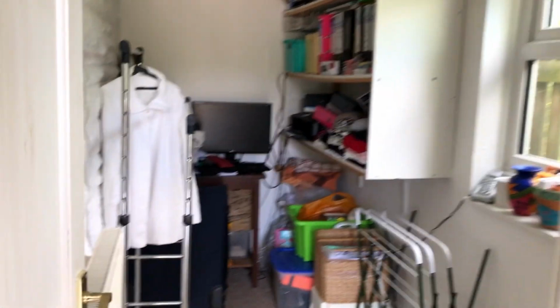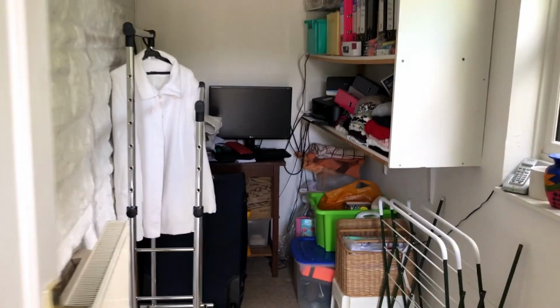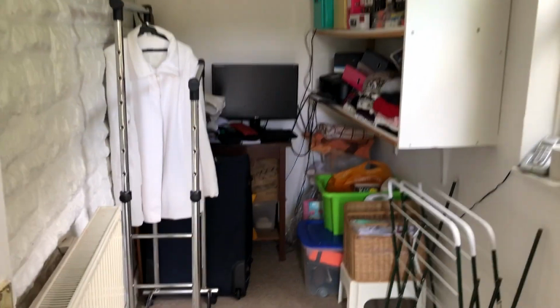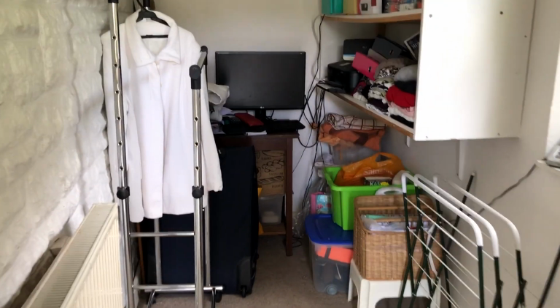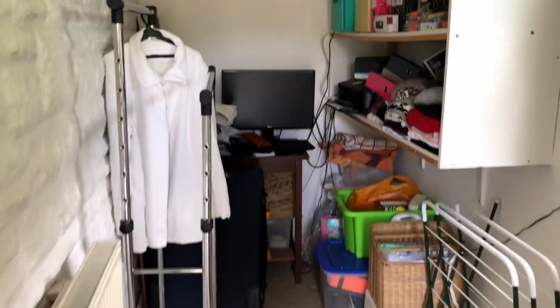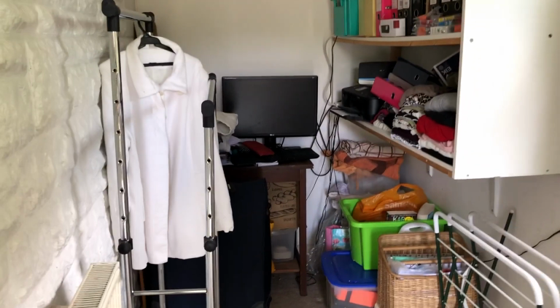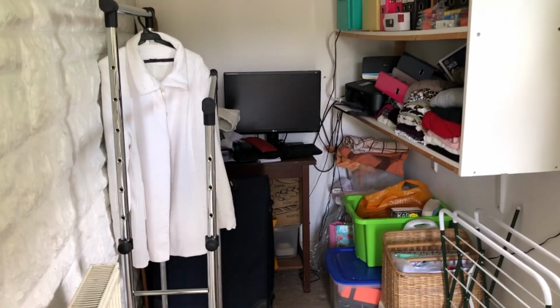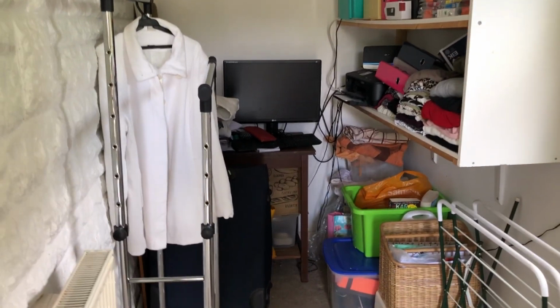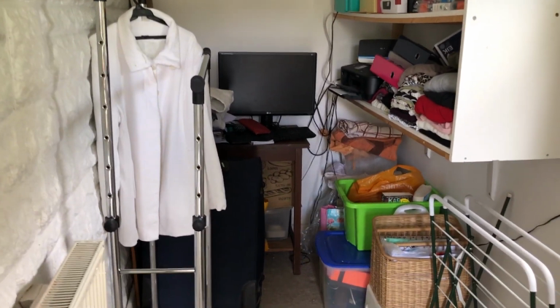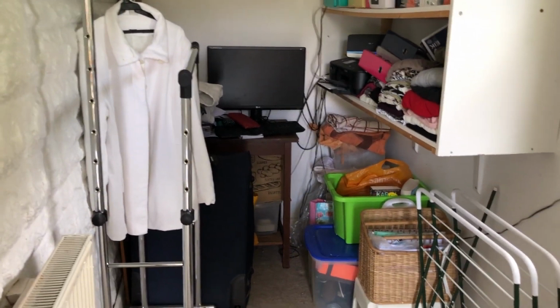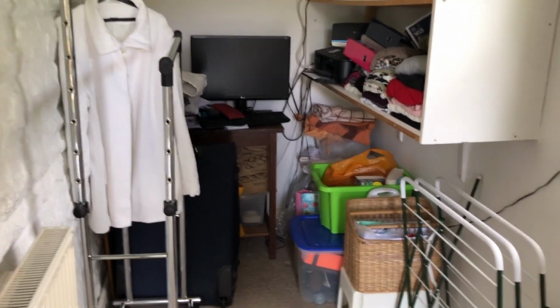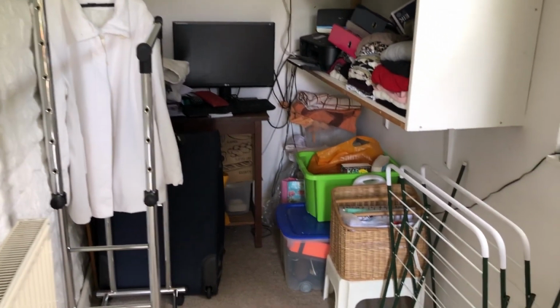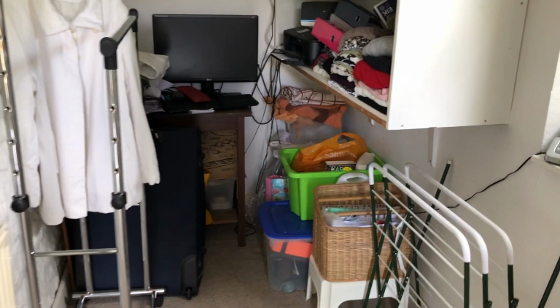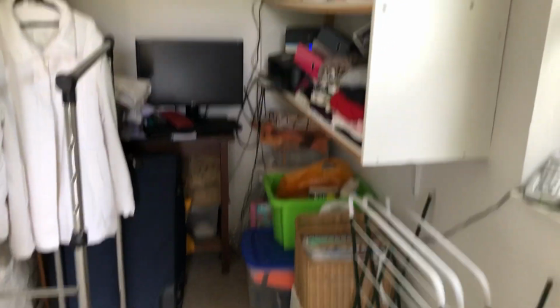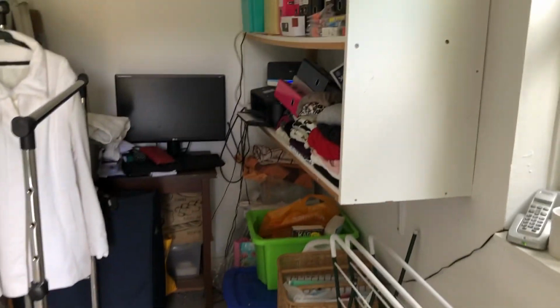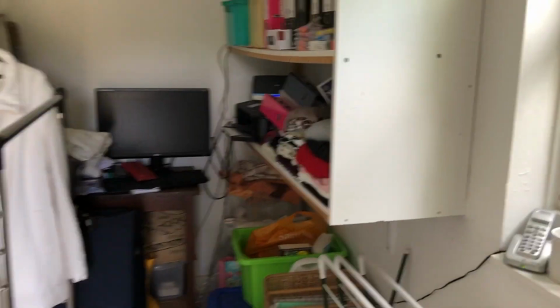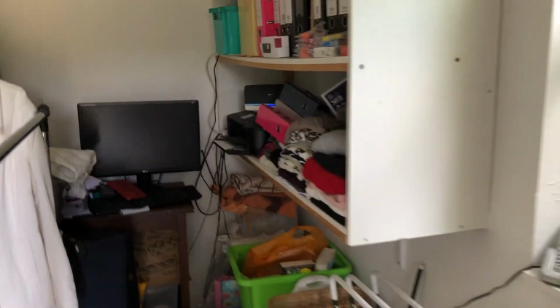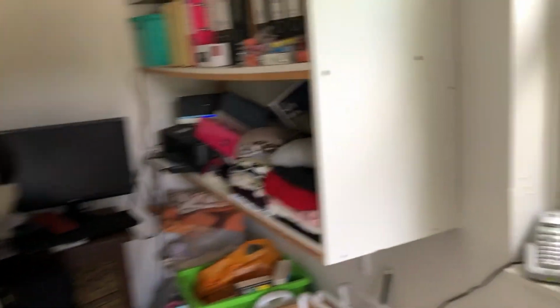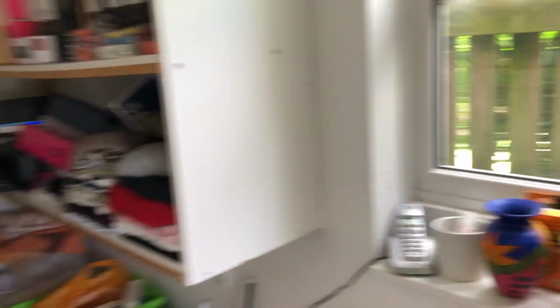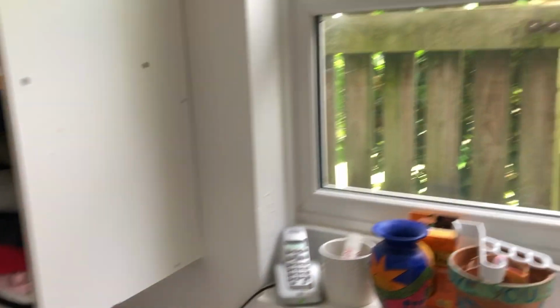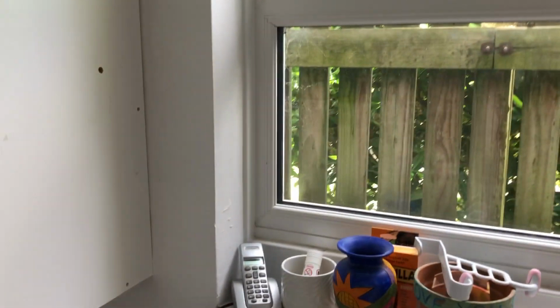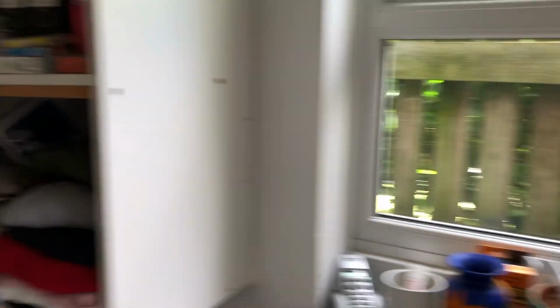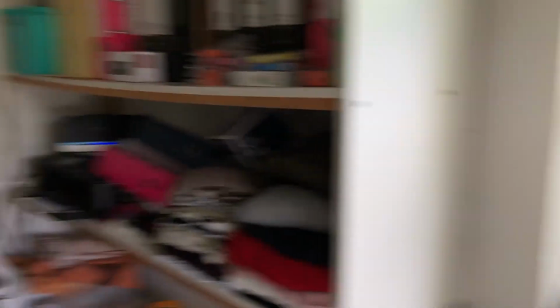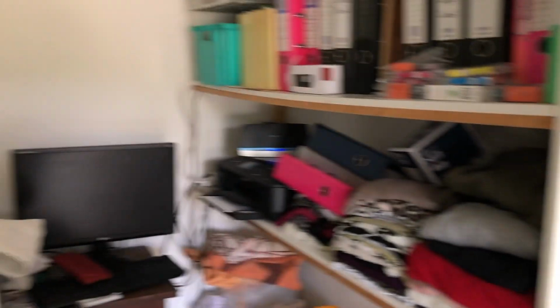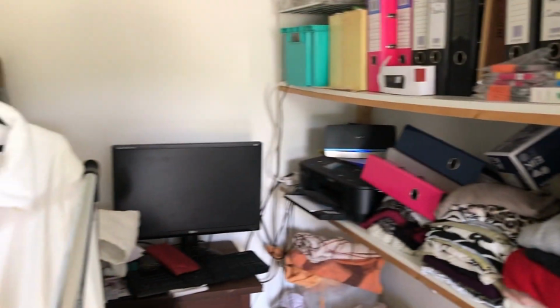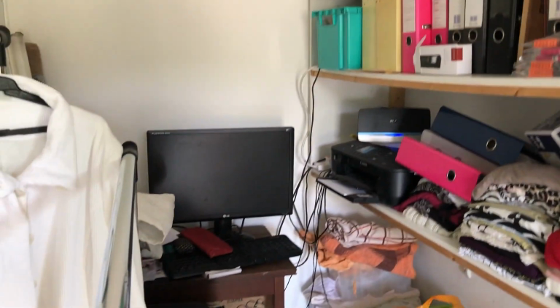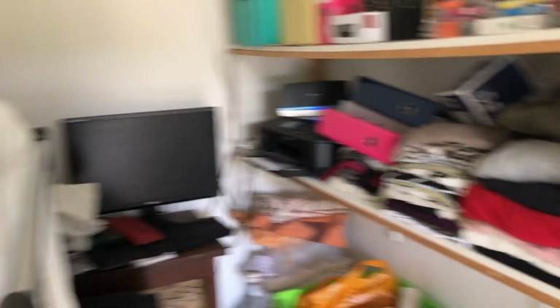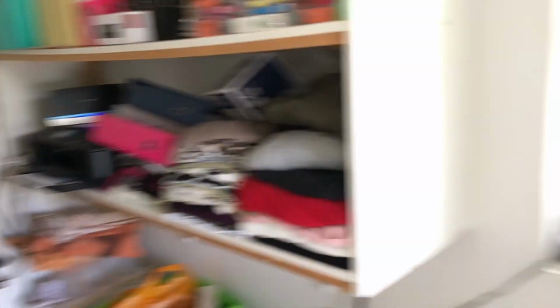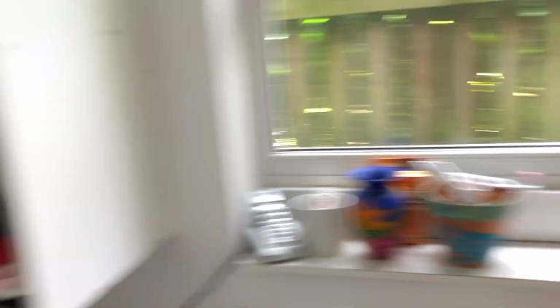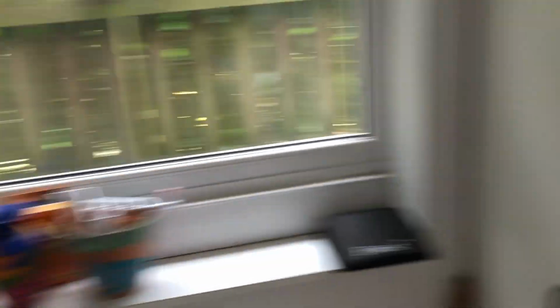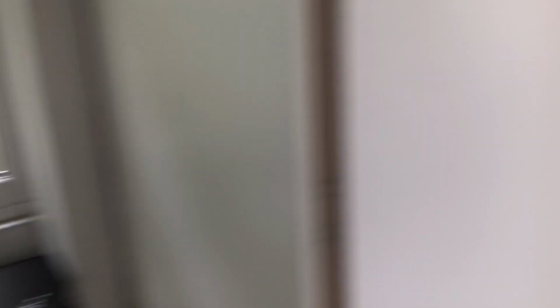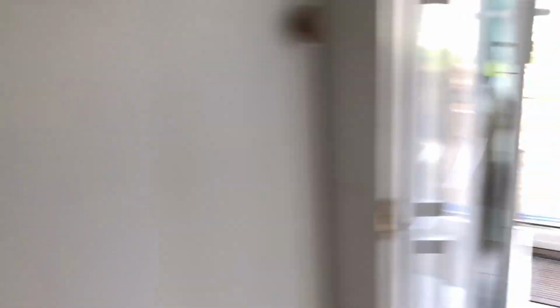And then this room that we've sort of called an office — or it could be a snug, or you could put a dining table in there. Just lots of potential. It's just used for storage at the moment.